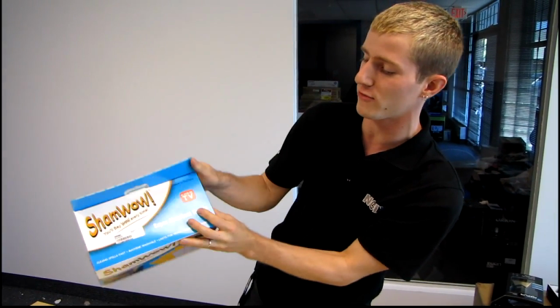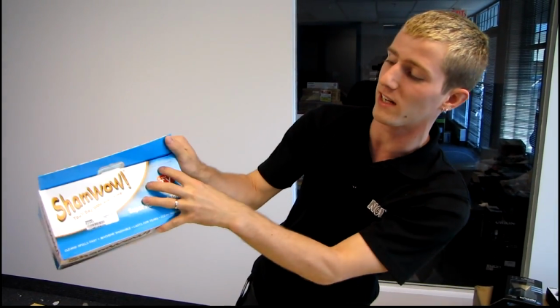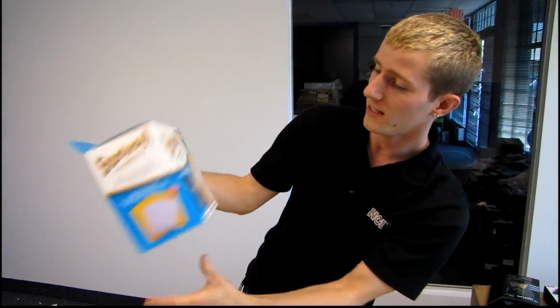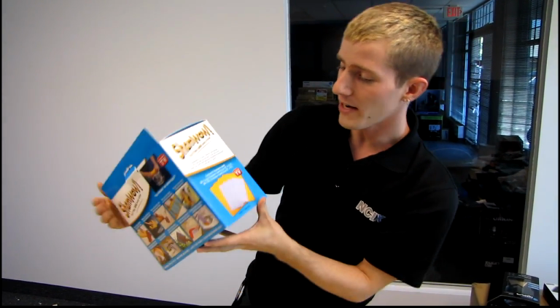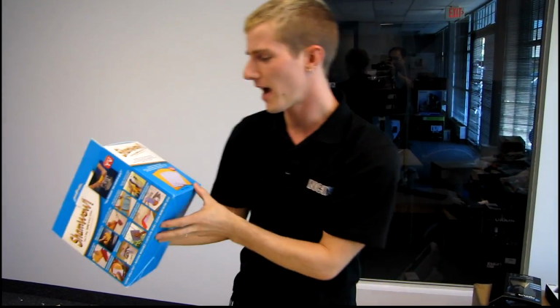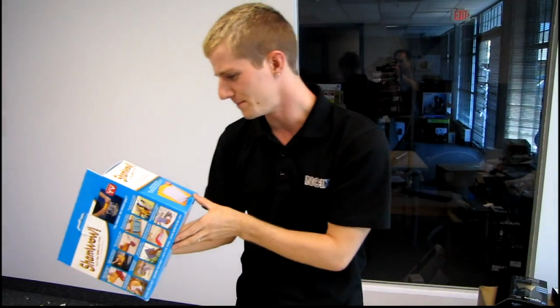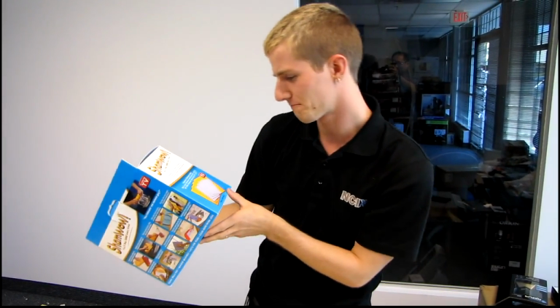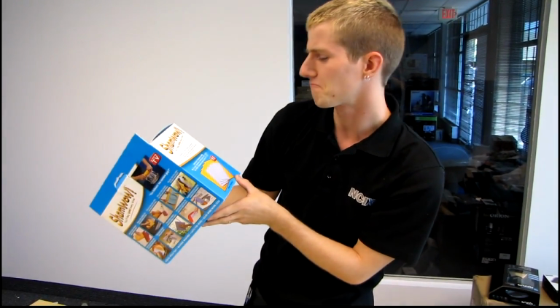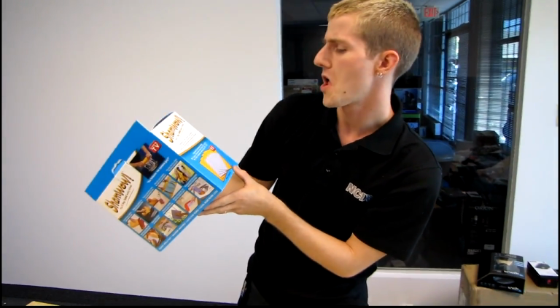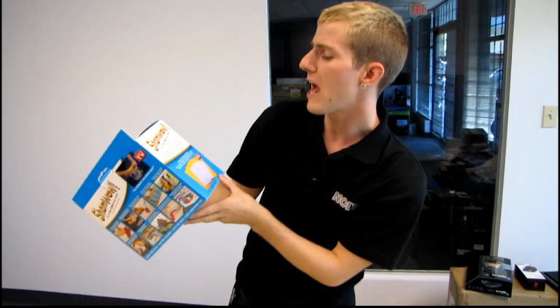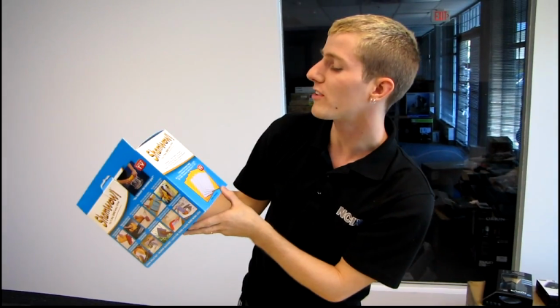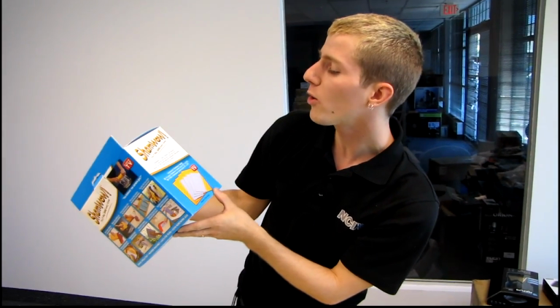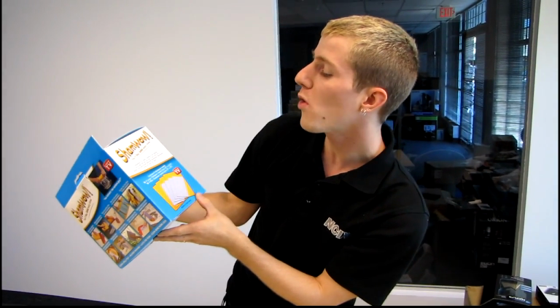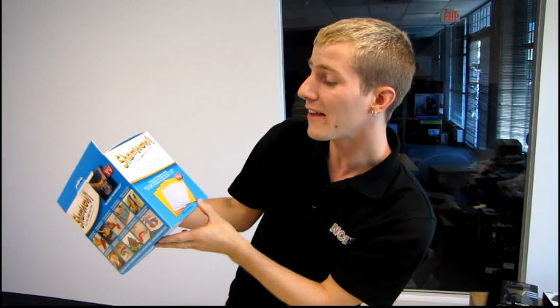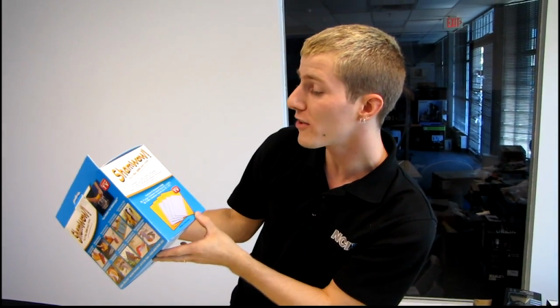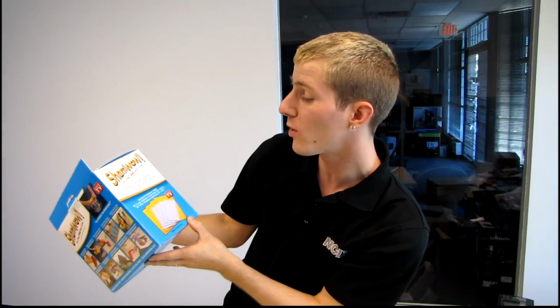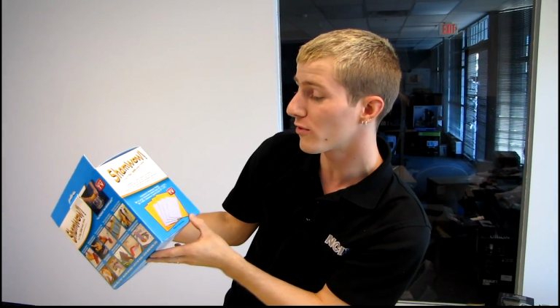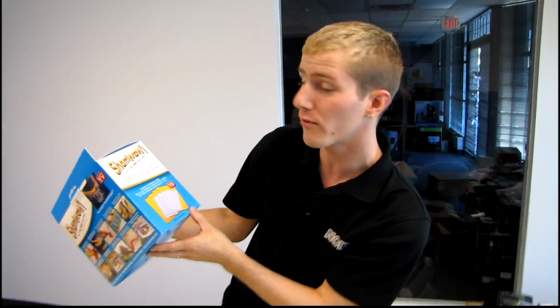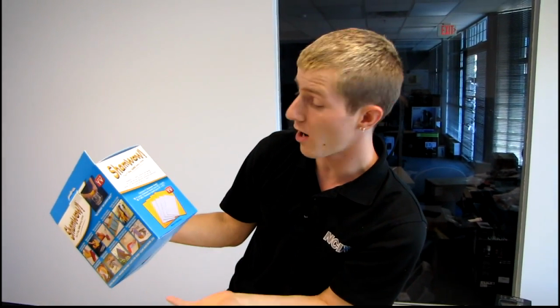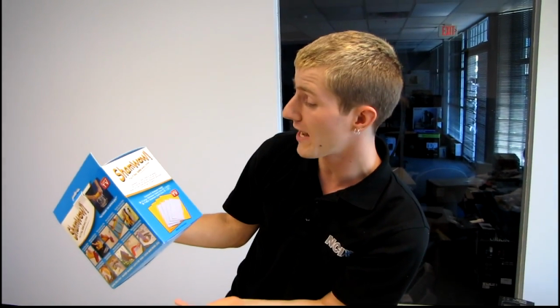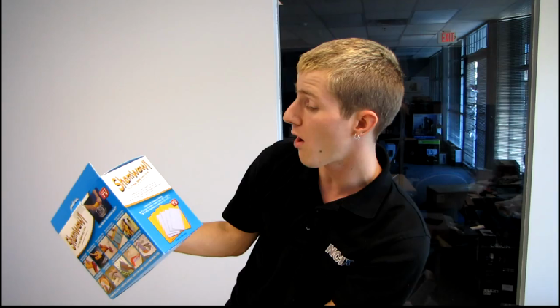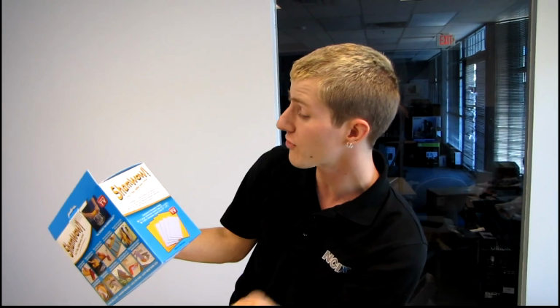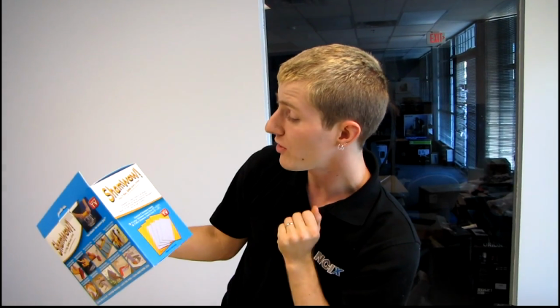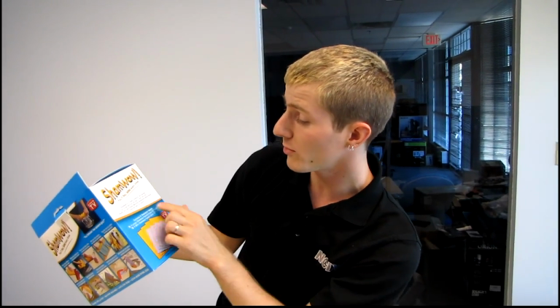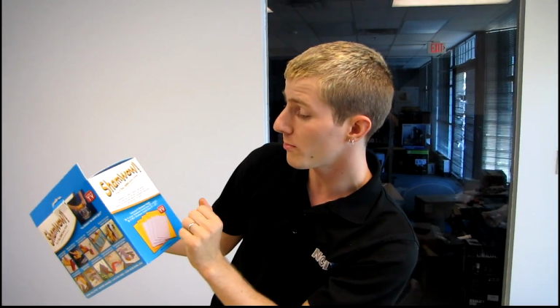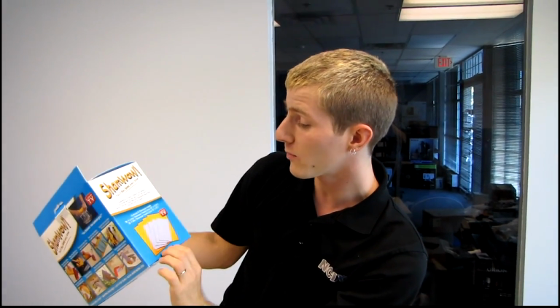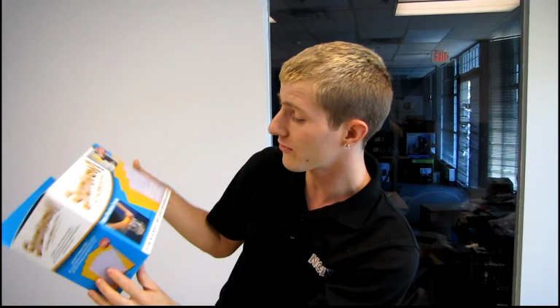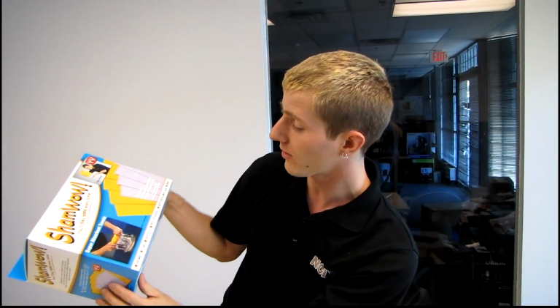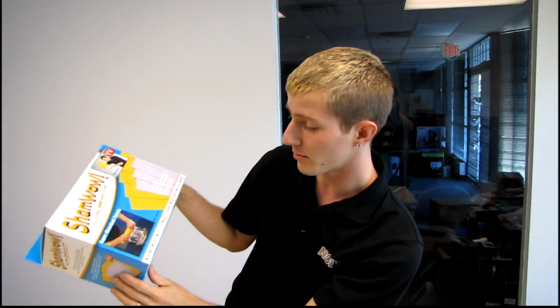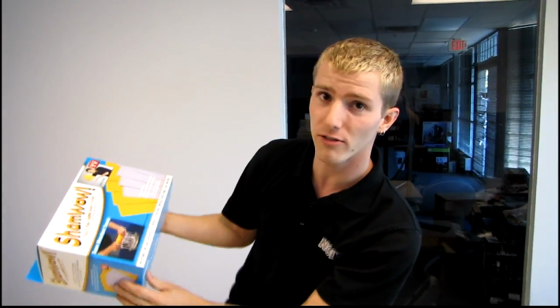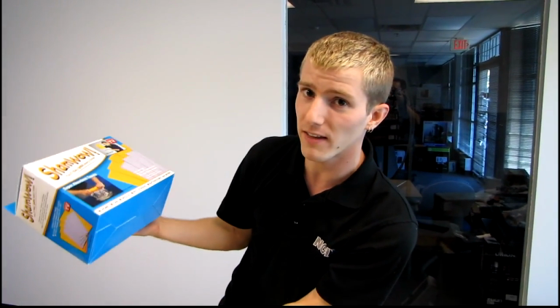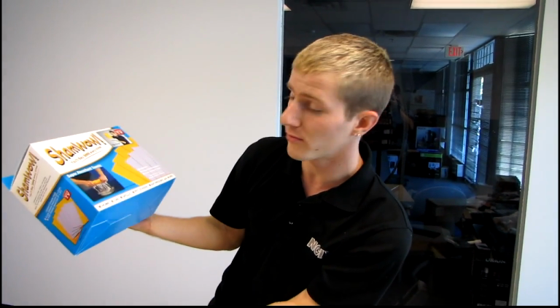They're made in Germany. ShamWow is a towel, chamois and sponge all in one. You can use it over and over — wash, dry and polish. Machine washable, bleachable and will last for years. That's pretty much the same thing it said before.